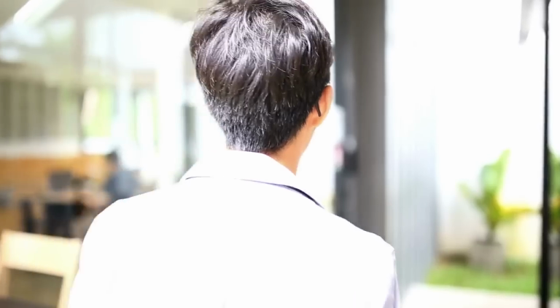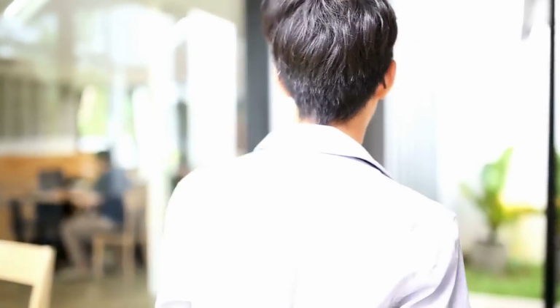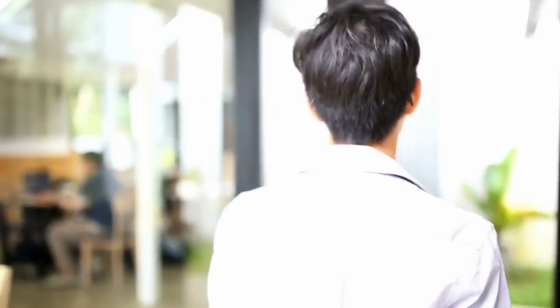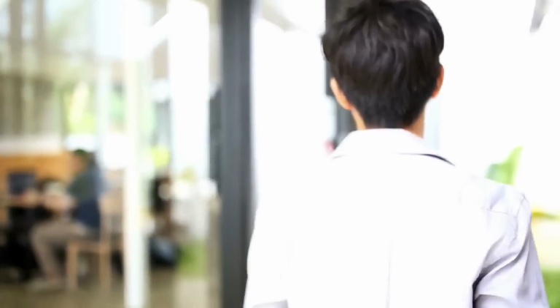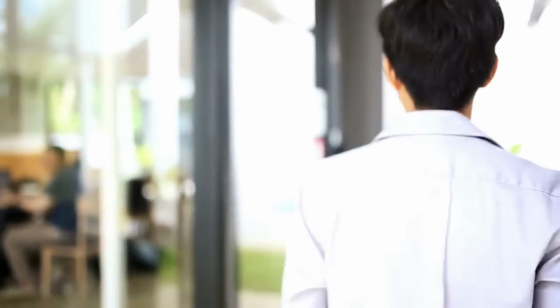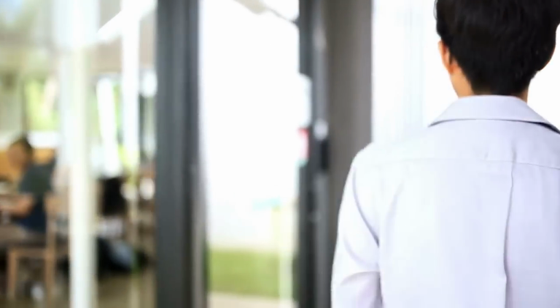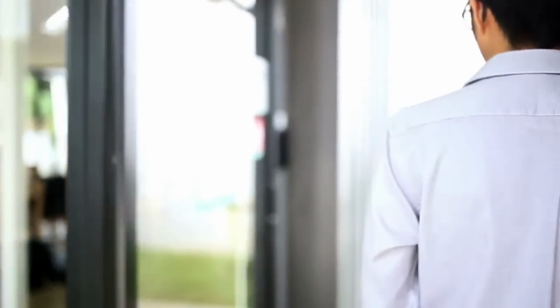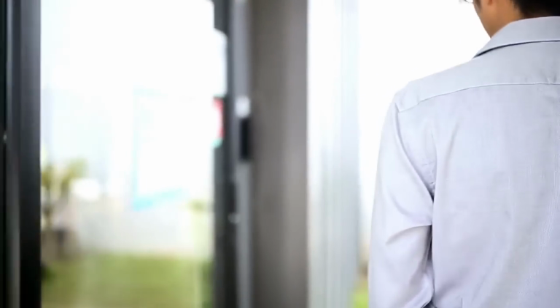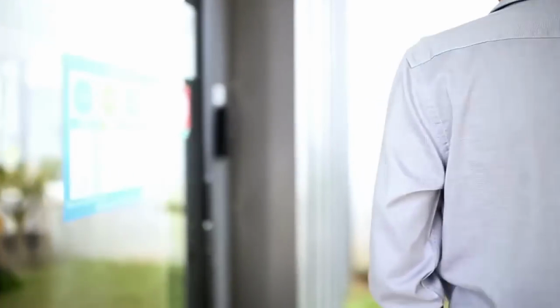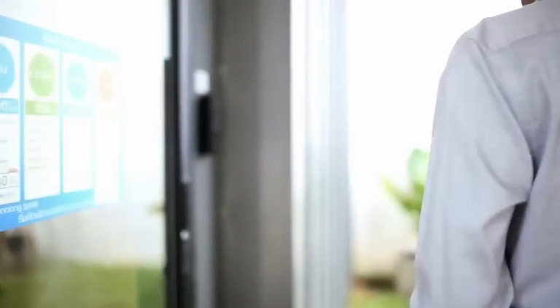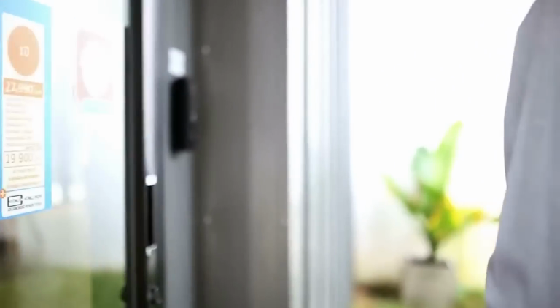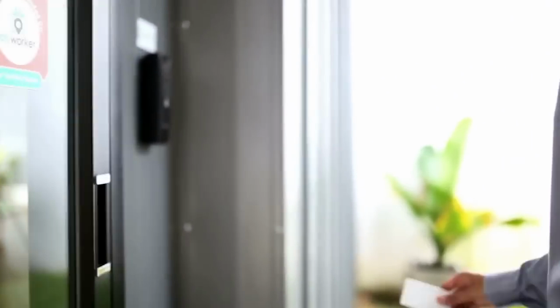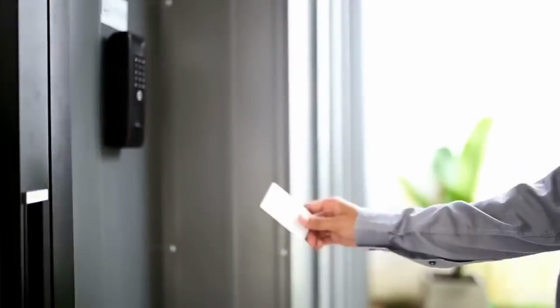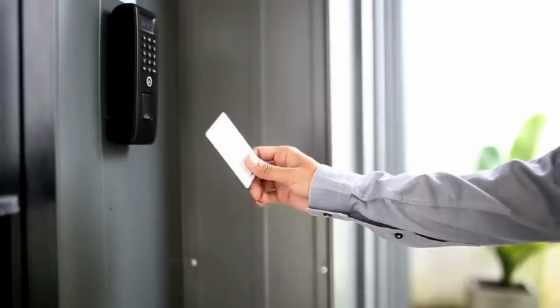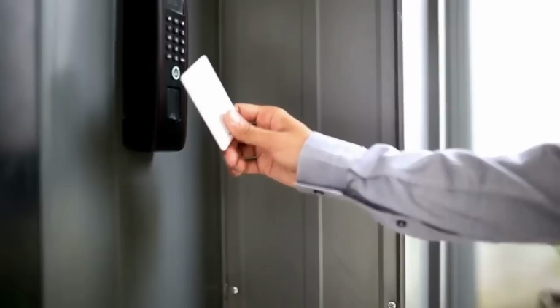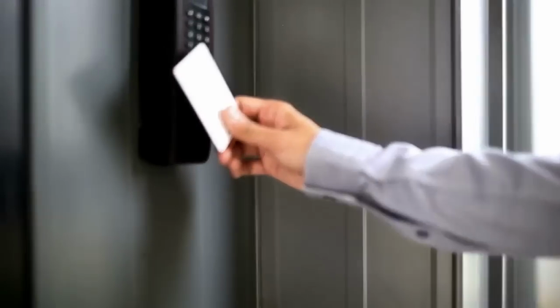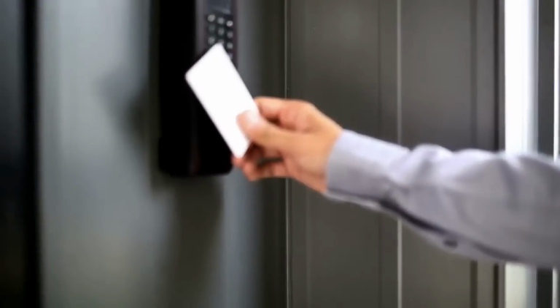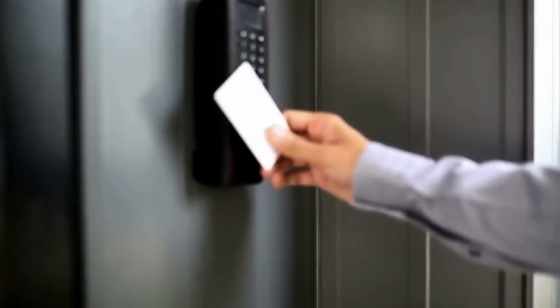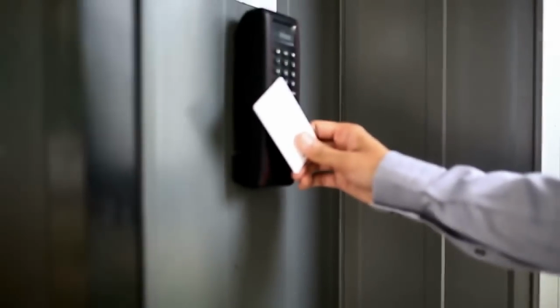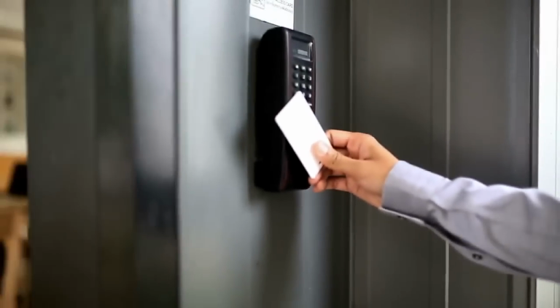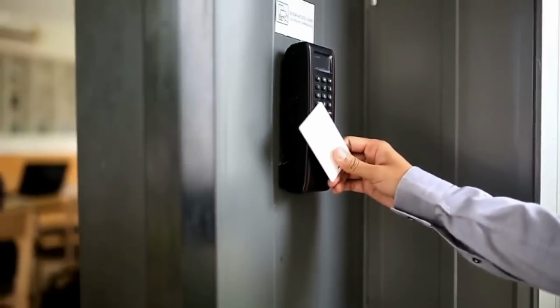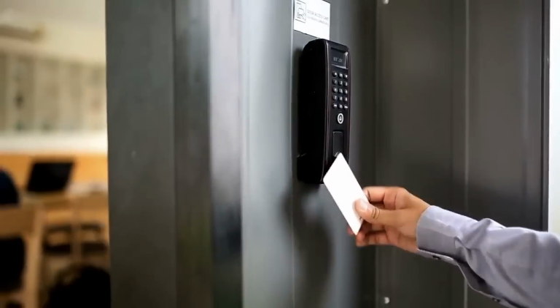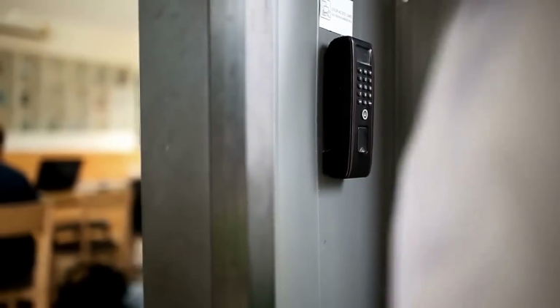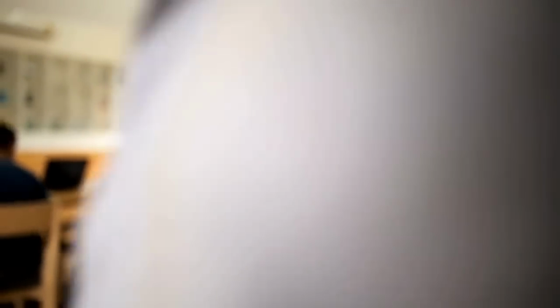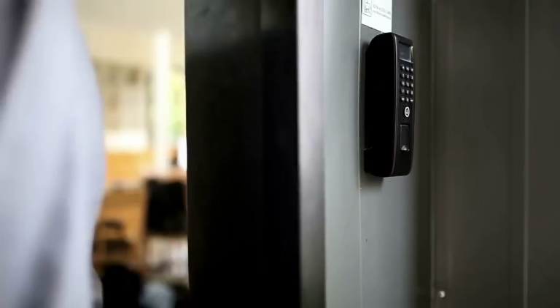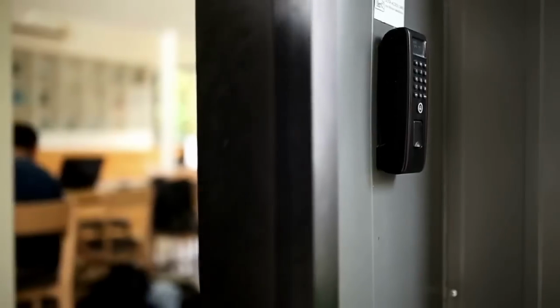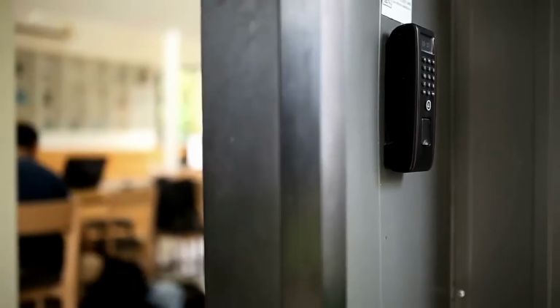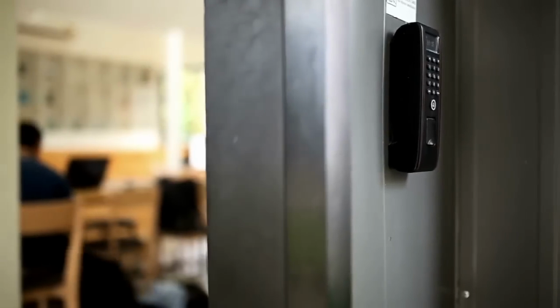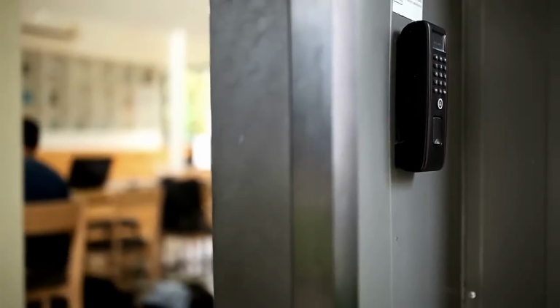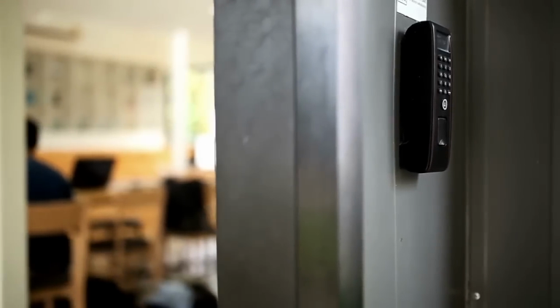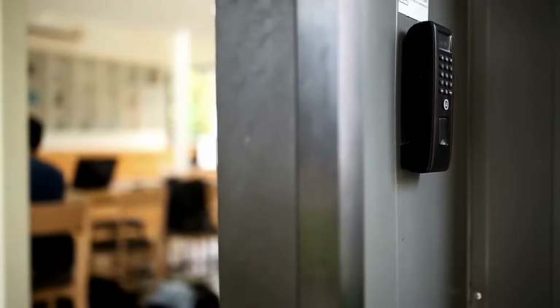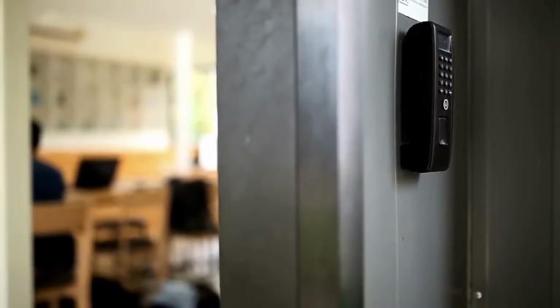Enable touchless access control and entry combined with your surveillance cameras to enhance the safety and security of your coworkers, customers, and the general public.